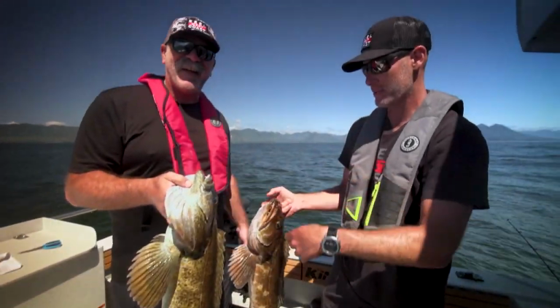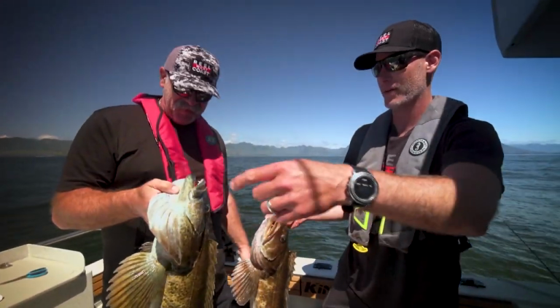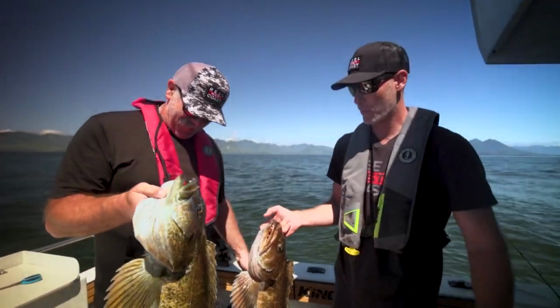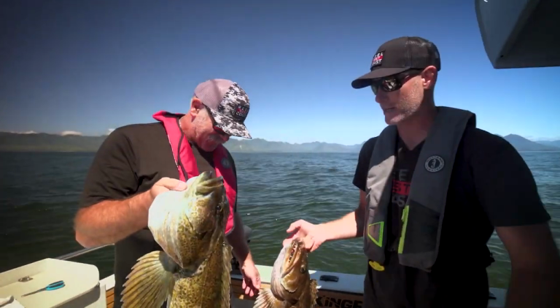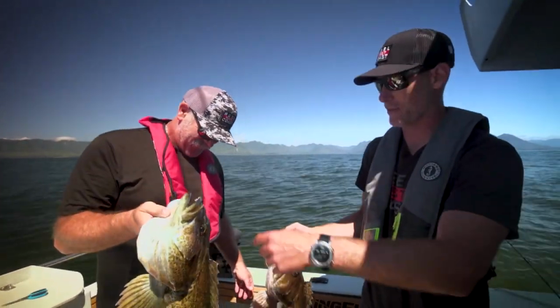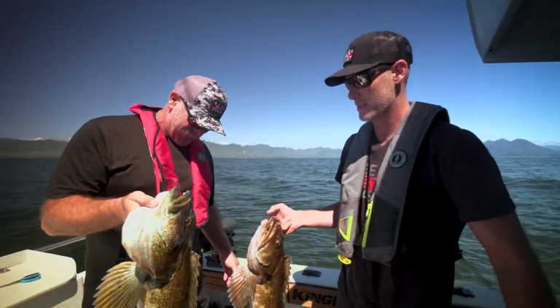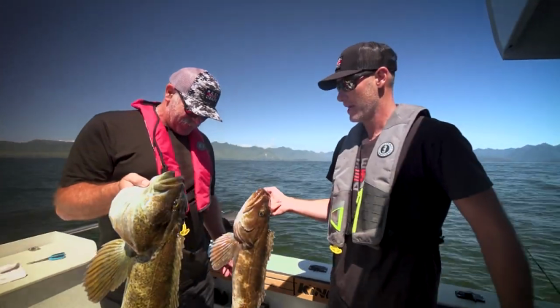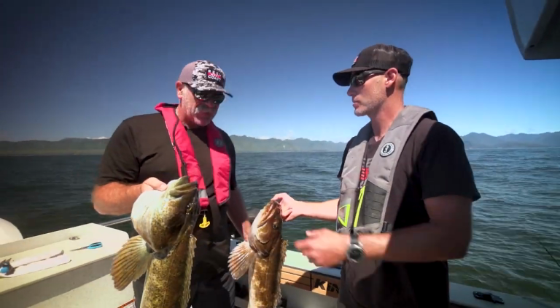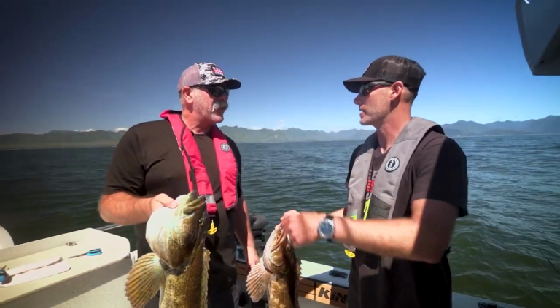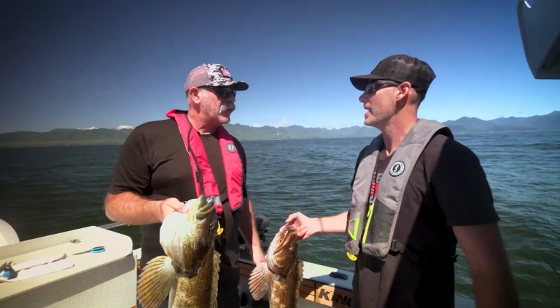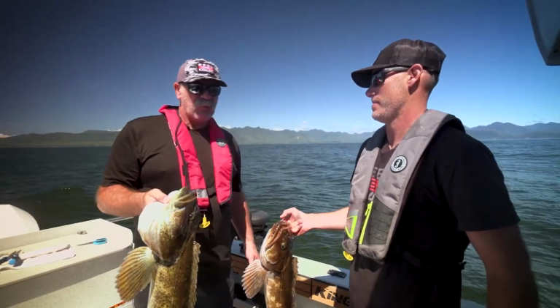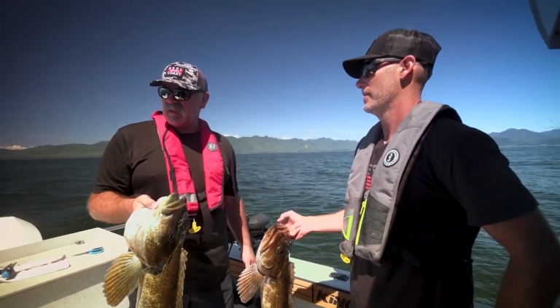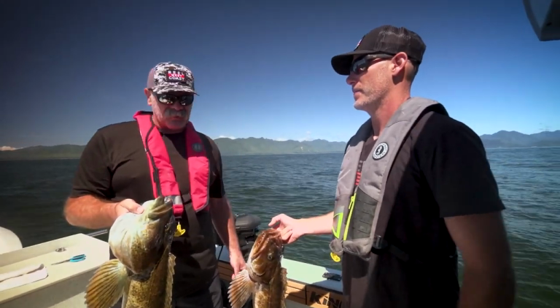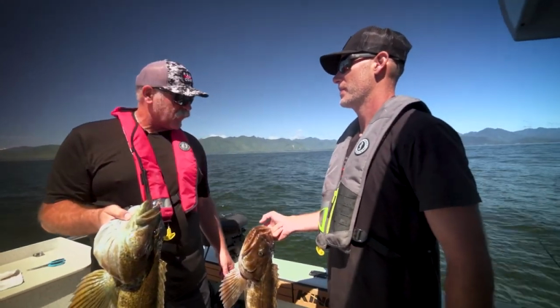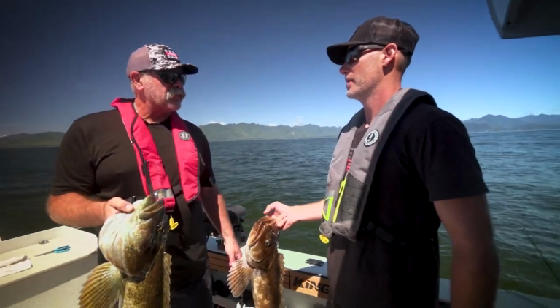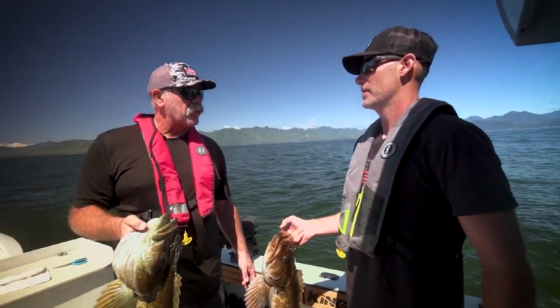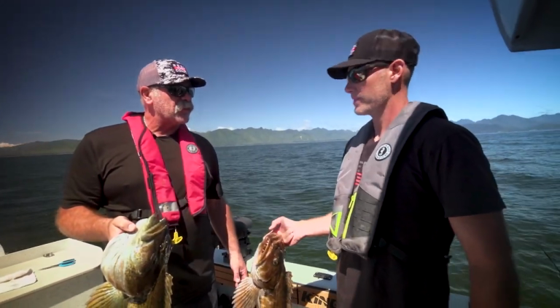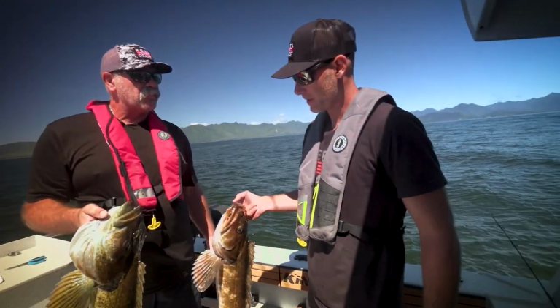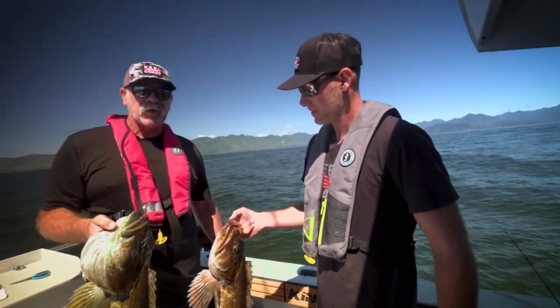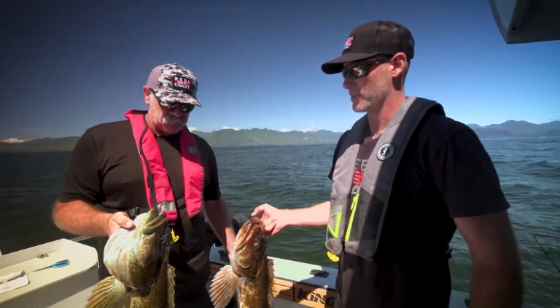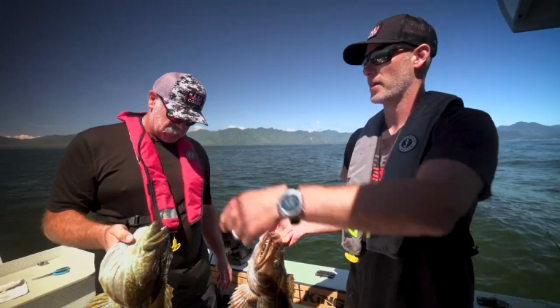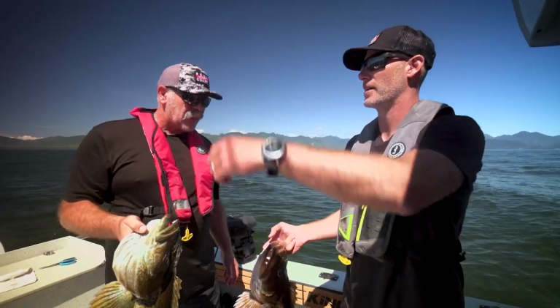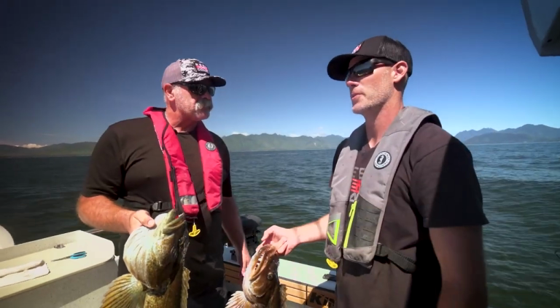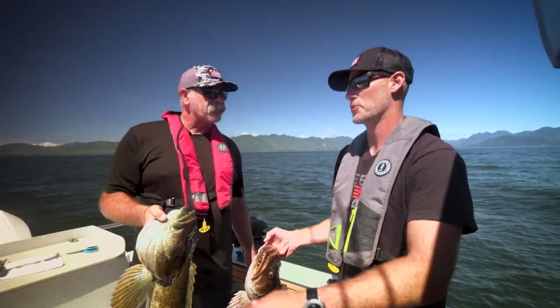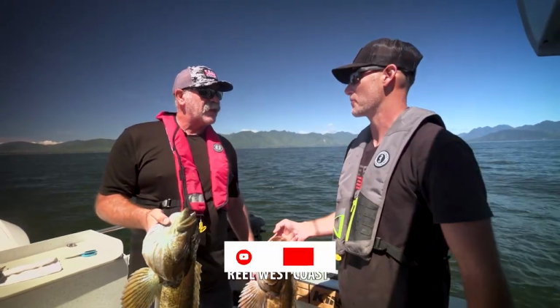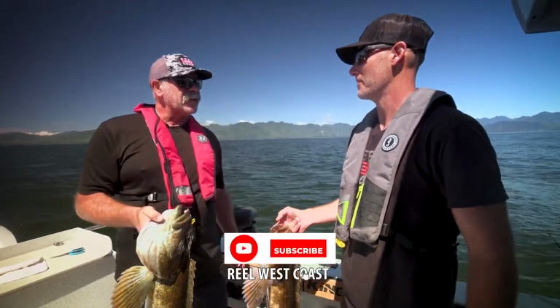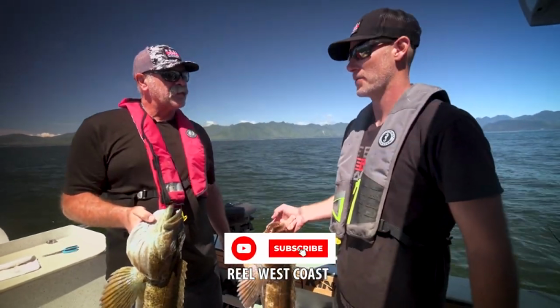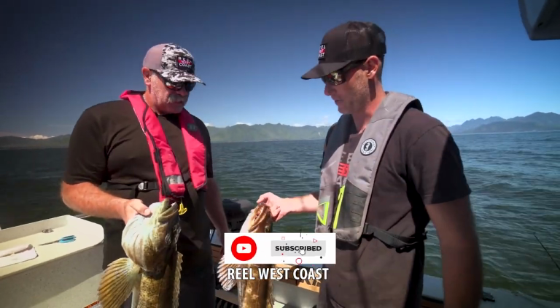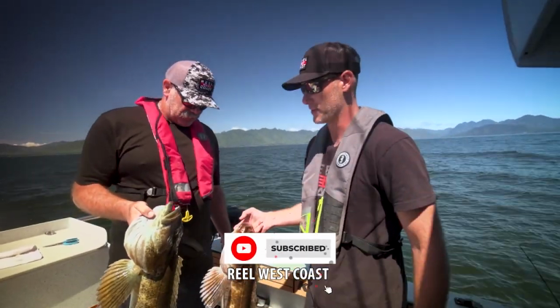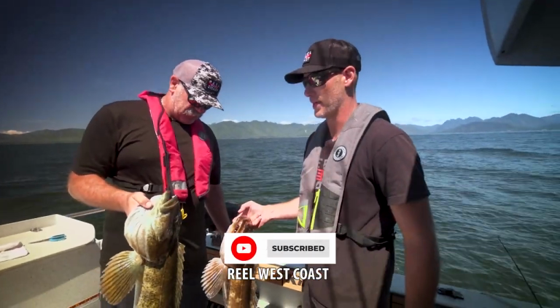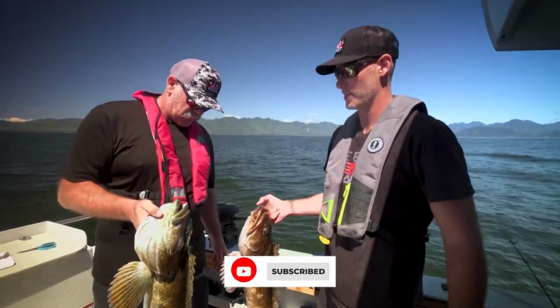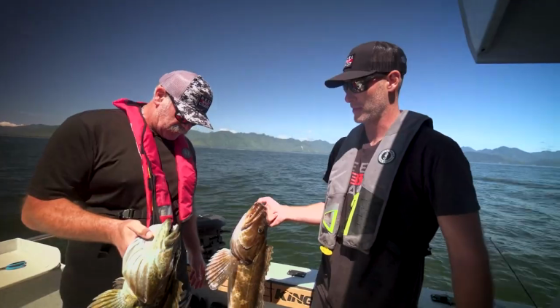These ones live on the starboard side, these ones live on the port side. Those swim baits were nailing them — wow, it's crazy. I was just dropping them and all of a sudden, wham, just about every time. So much fun. I switched over to the mooching rod just for fun, with herring on there too. That was great.